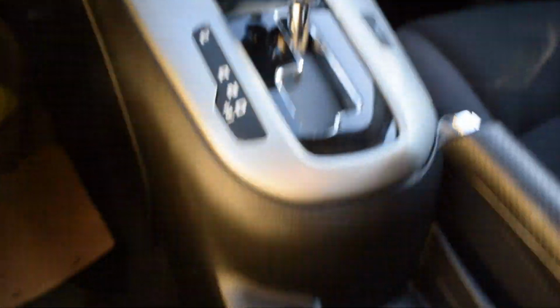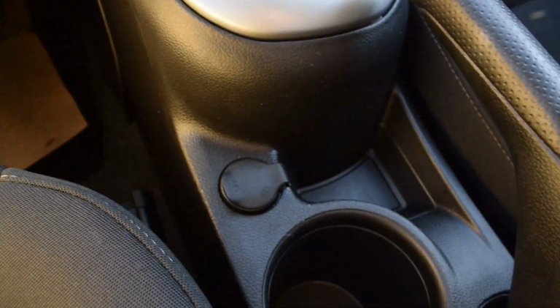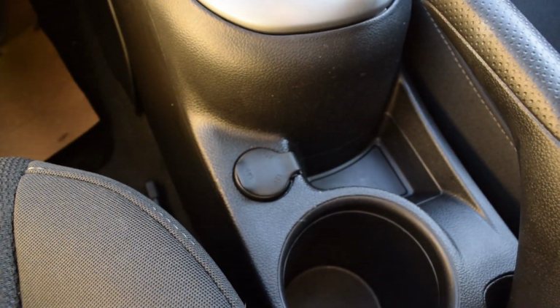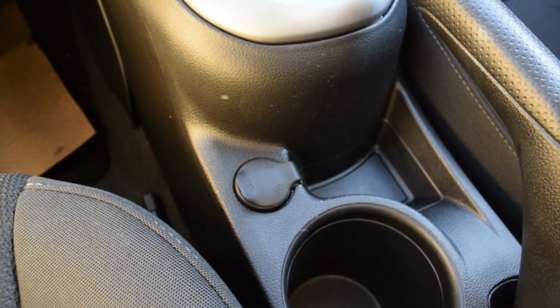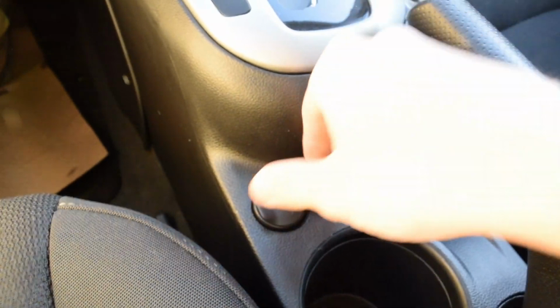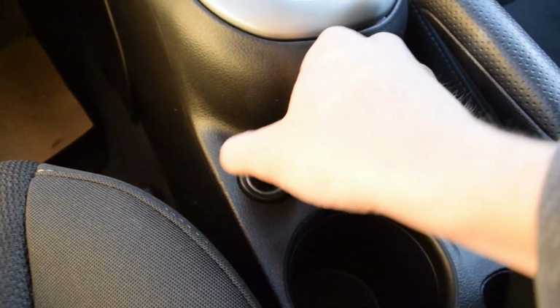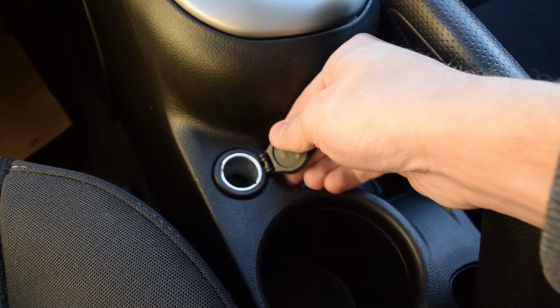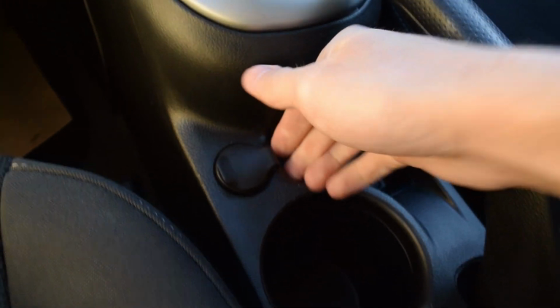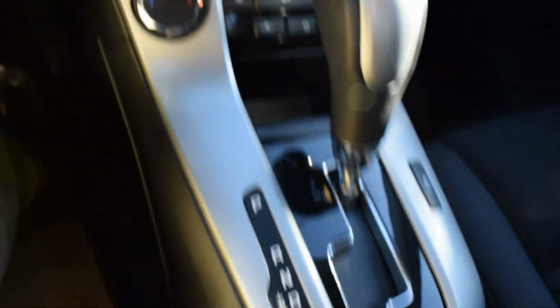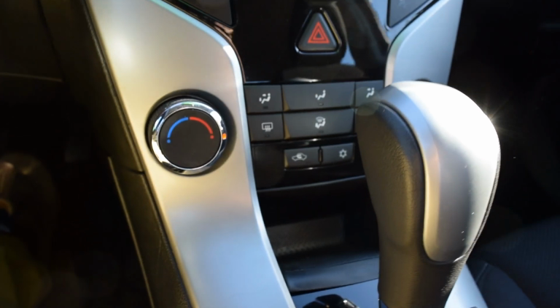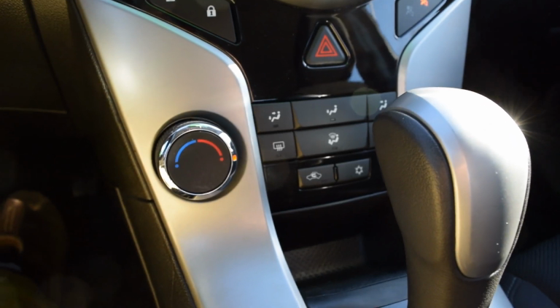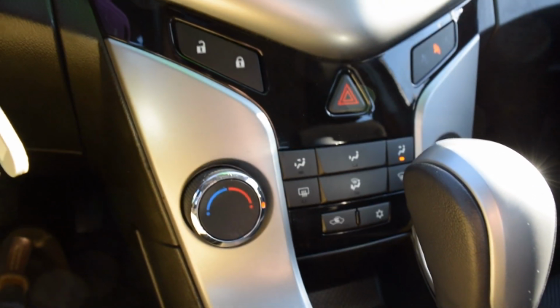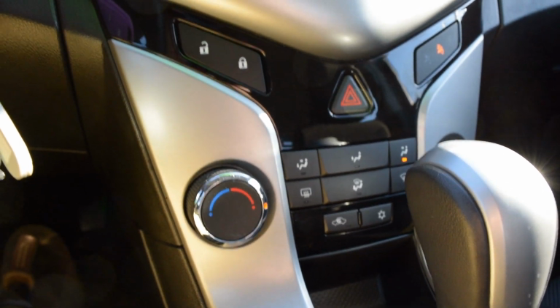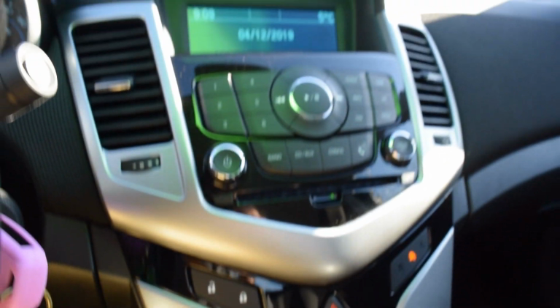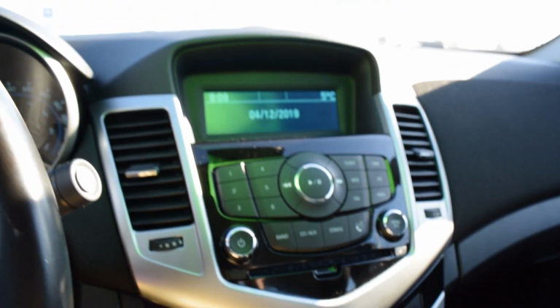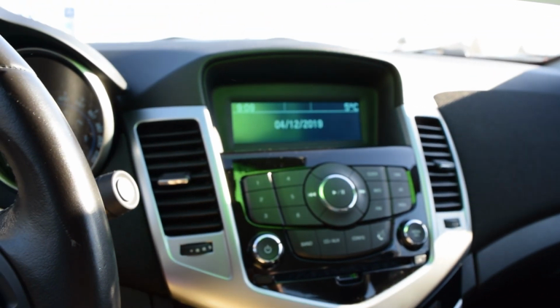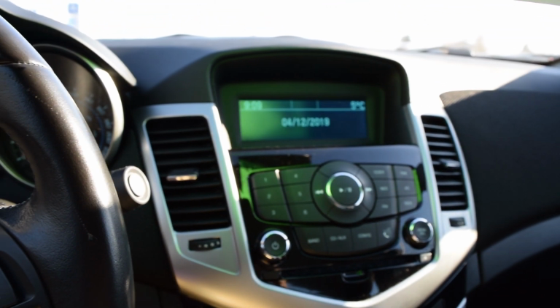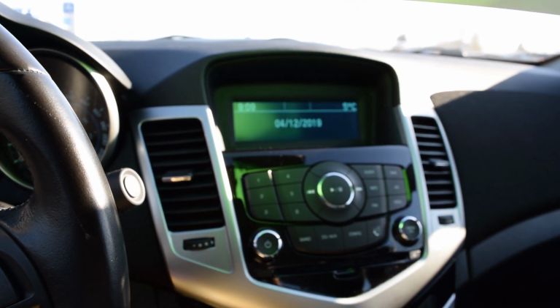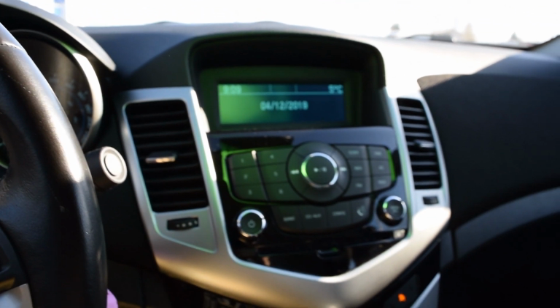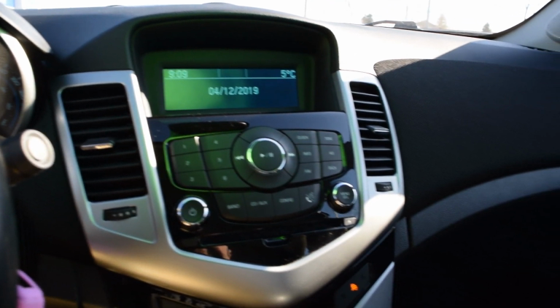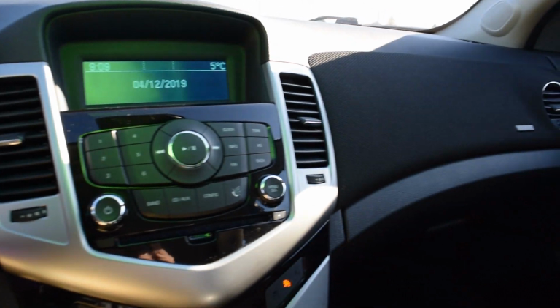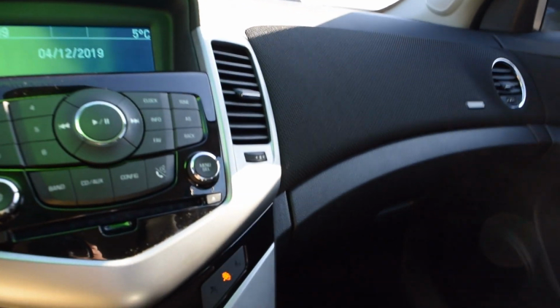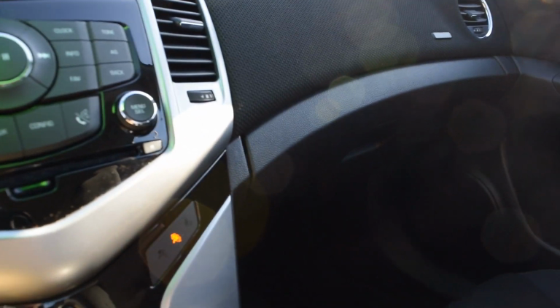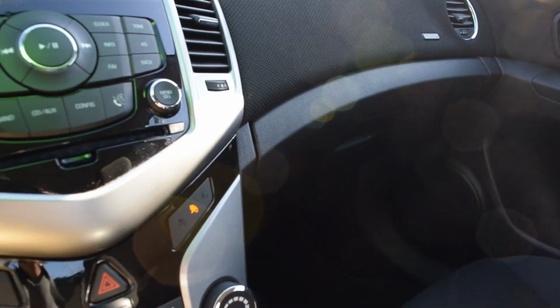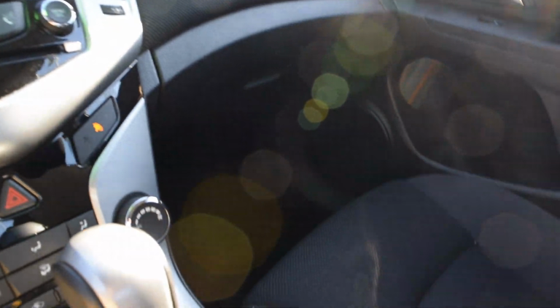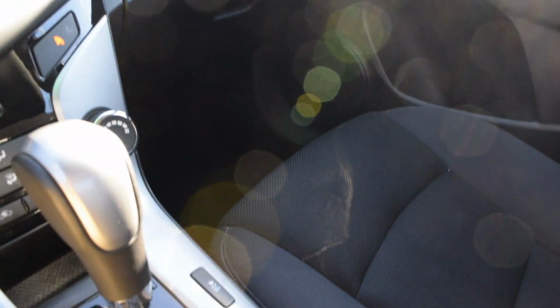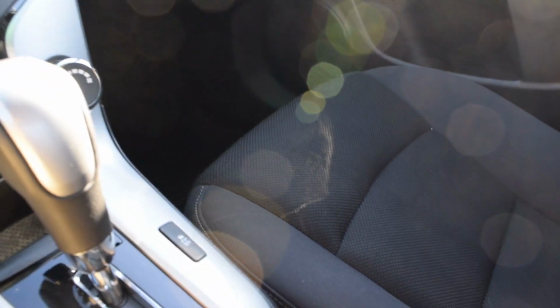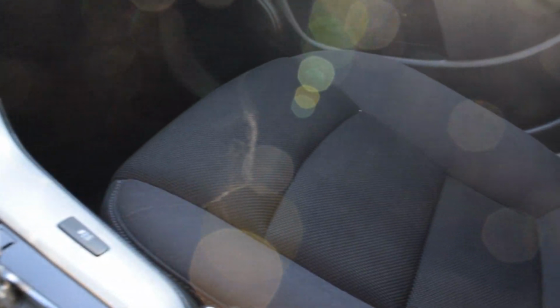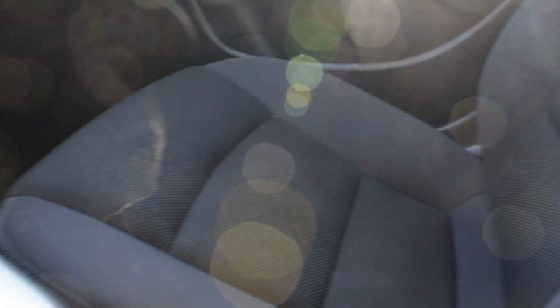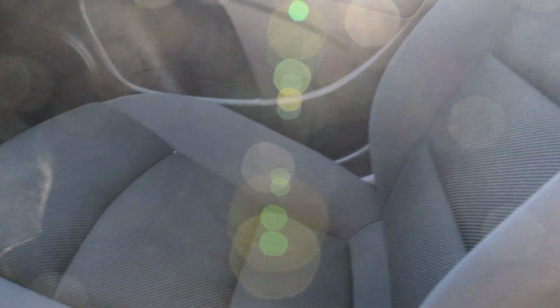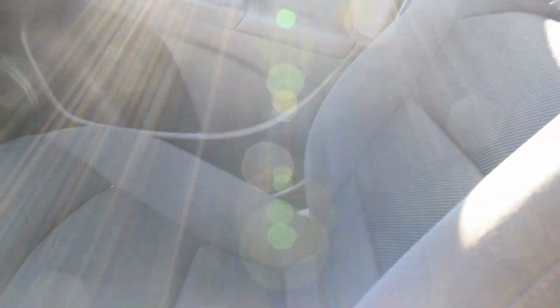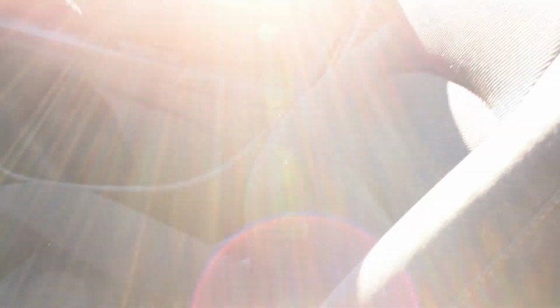Right by the cup holders here is your 12-volt outlet. And then your temperature controls and your entertainment system. There are black and silver accents throughout the vehicle and it is a cloth interior — super soft, super comfy.